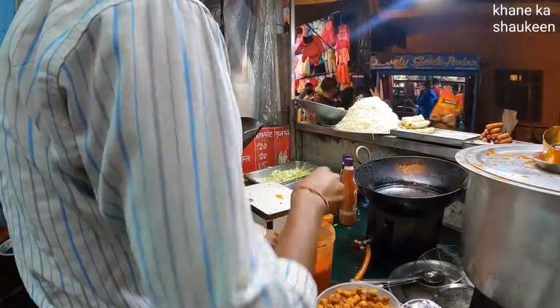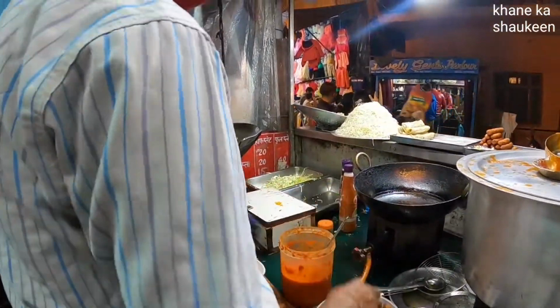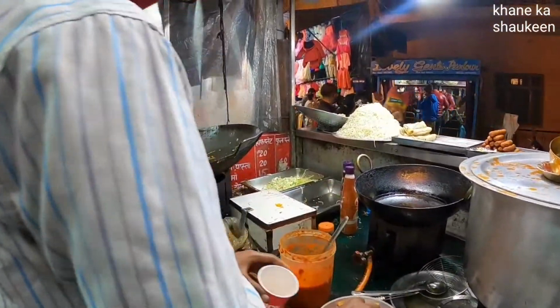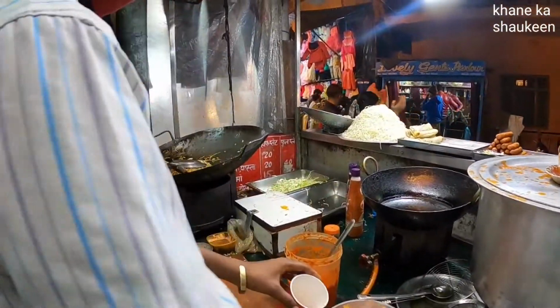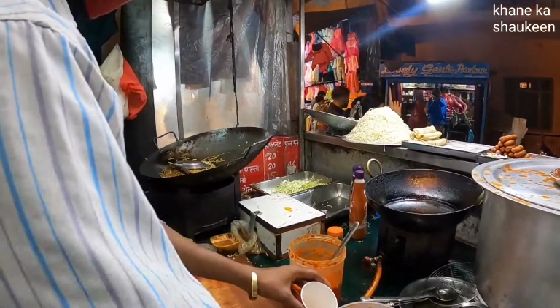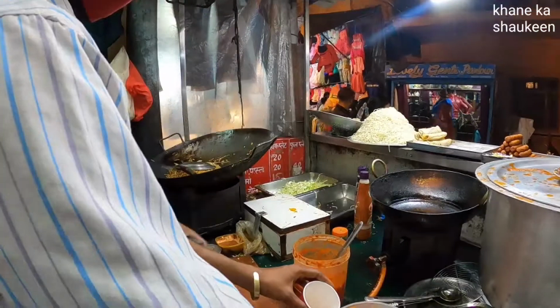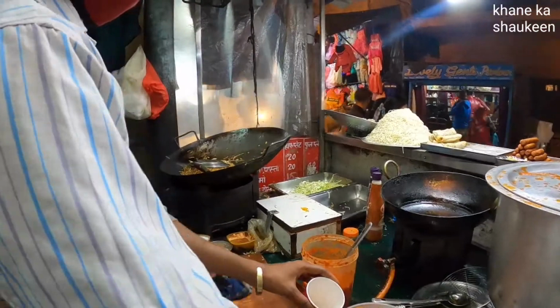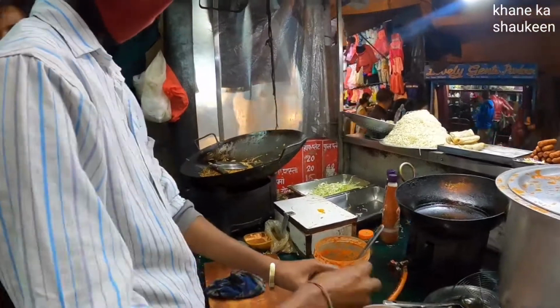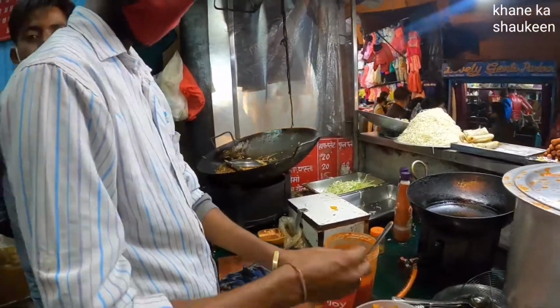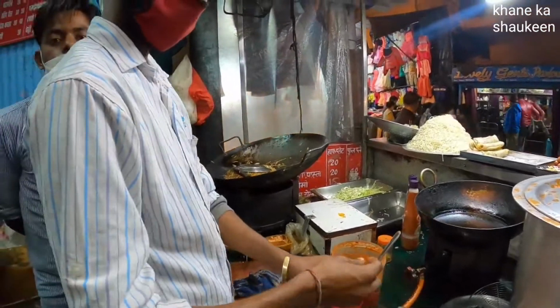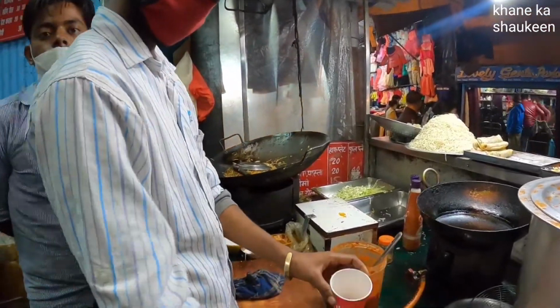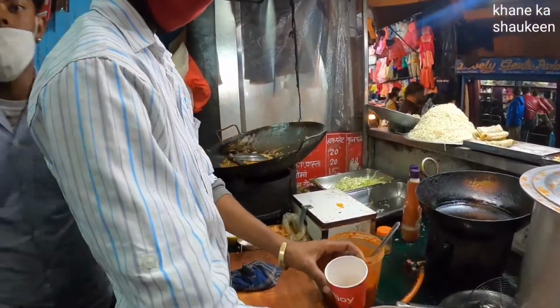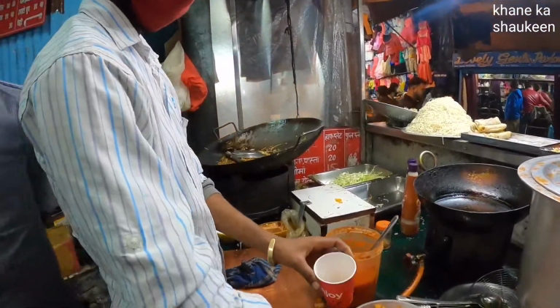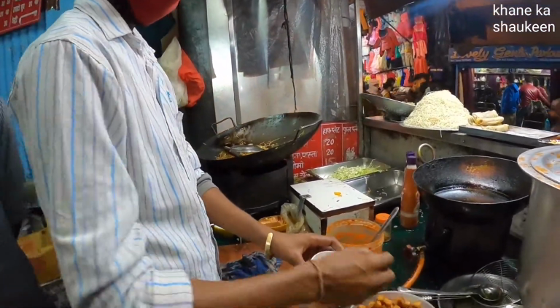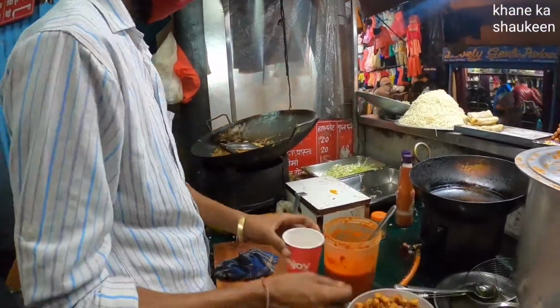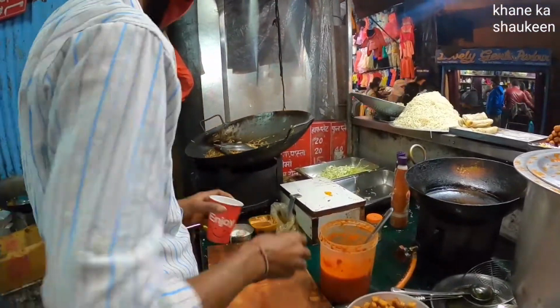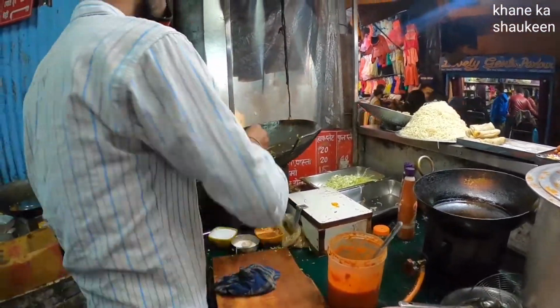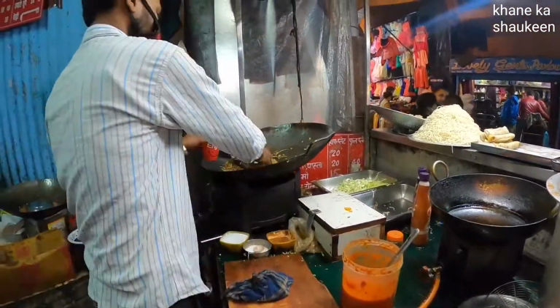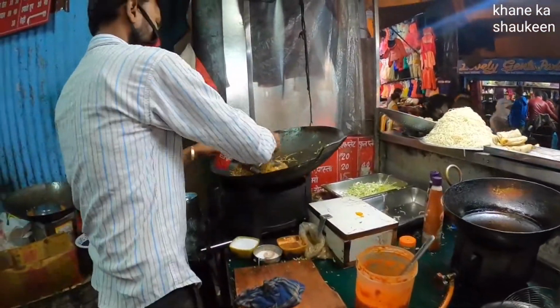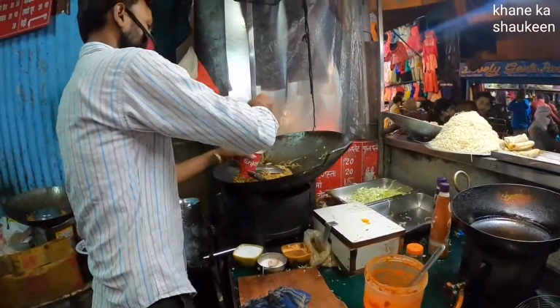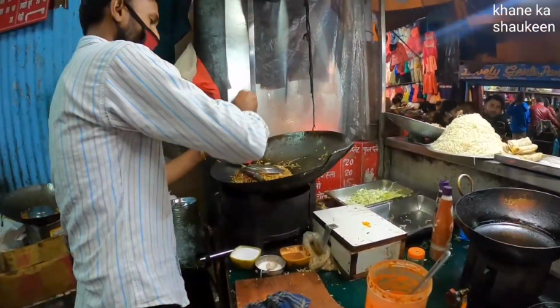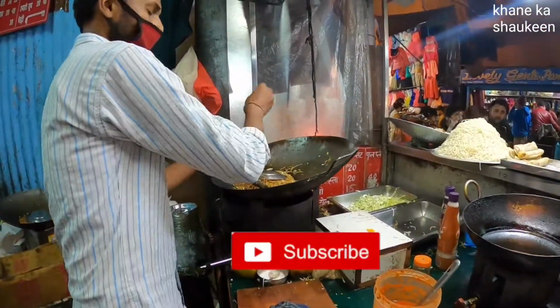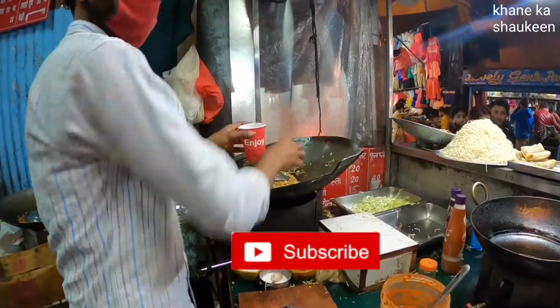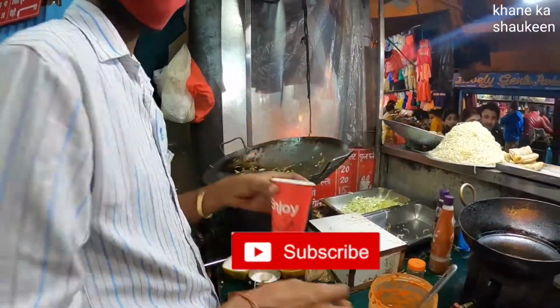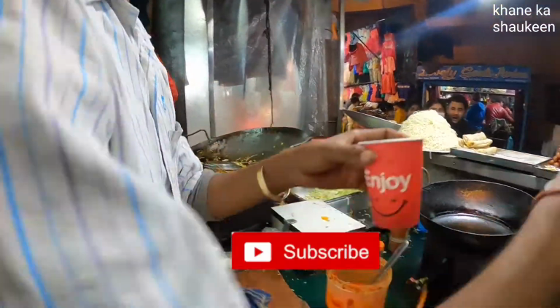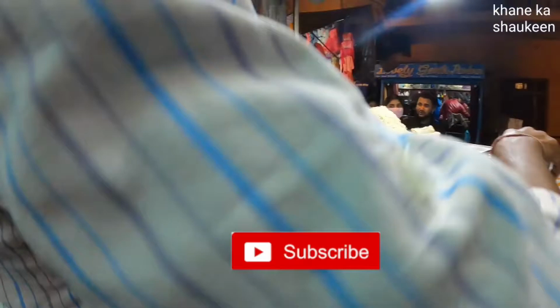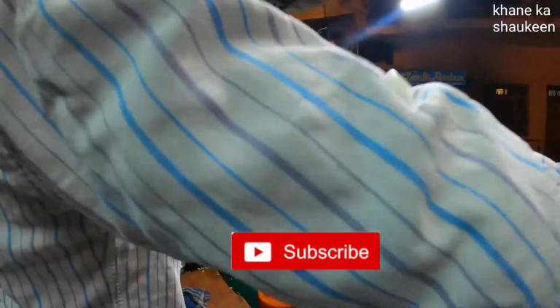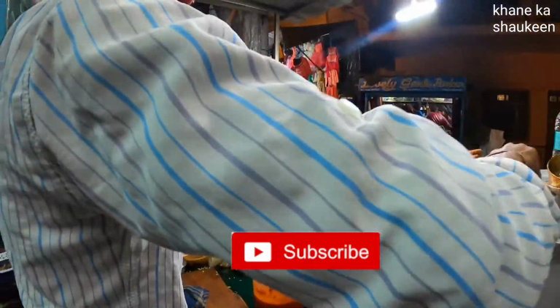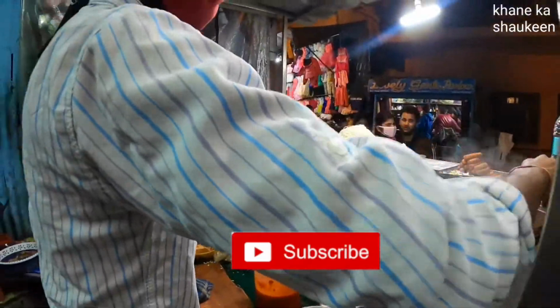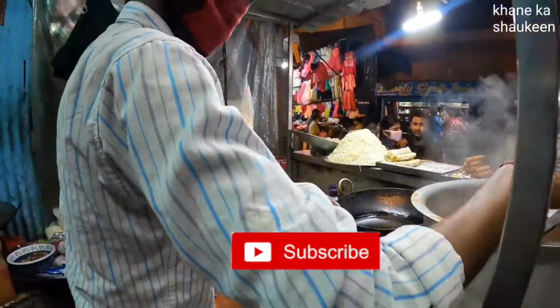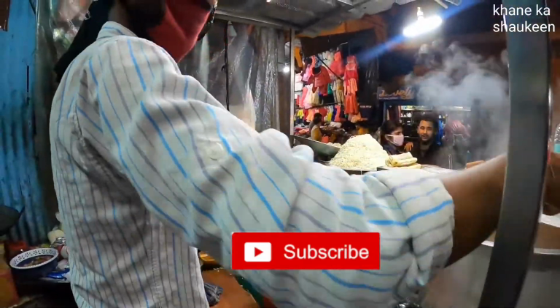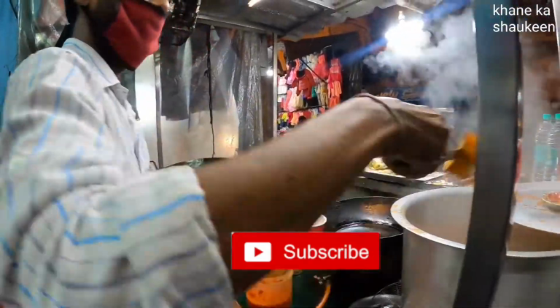What are you making? Tomato soup. How much per glass? 20 rupees. You can add everything.